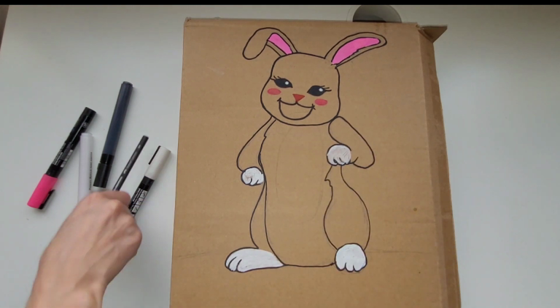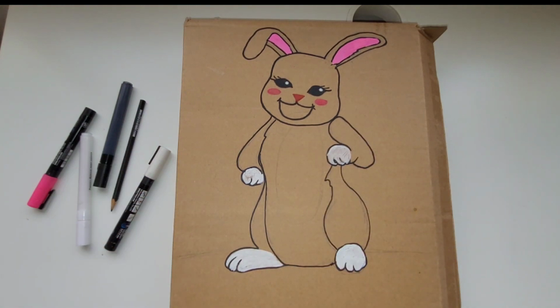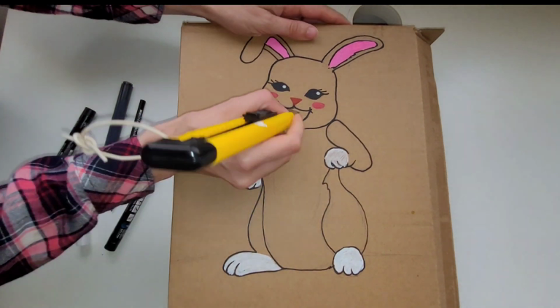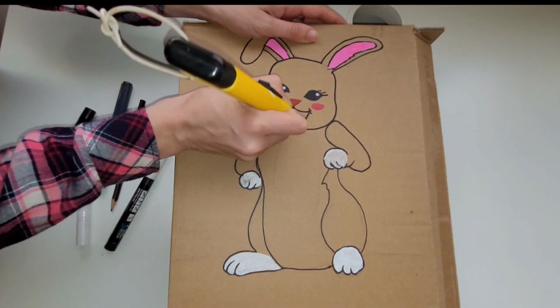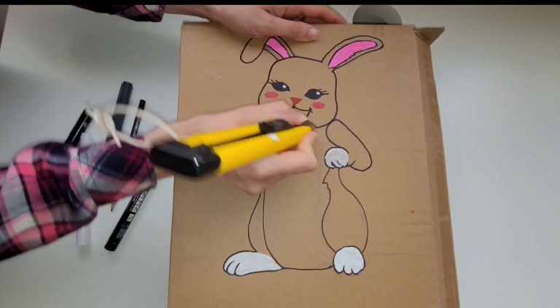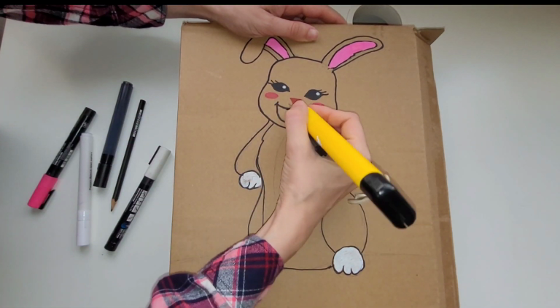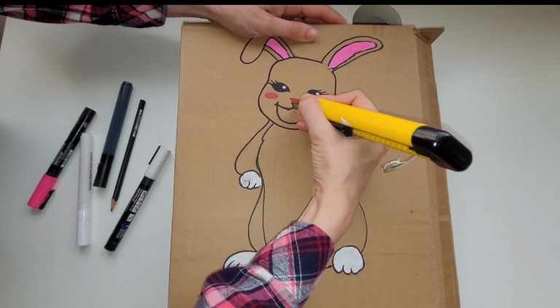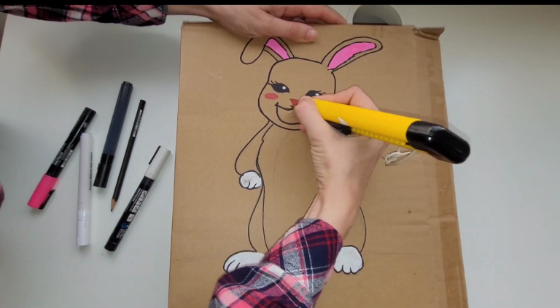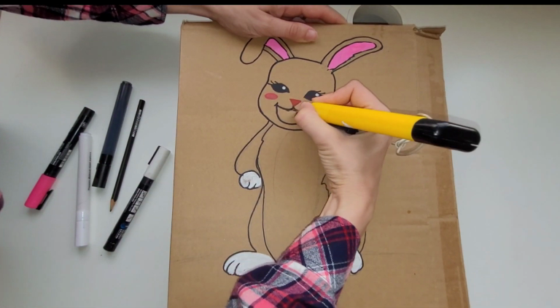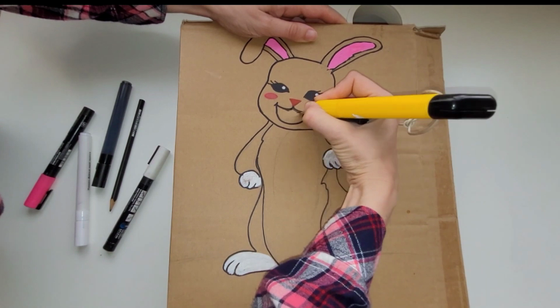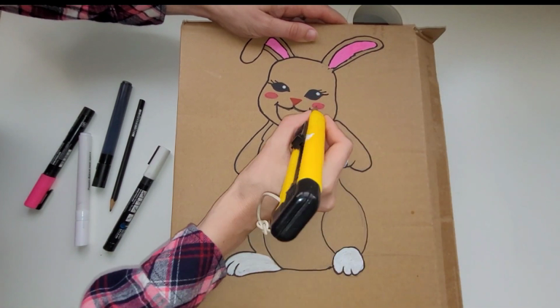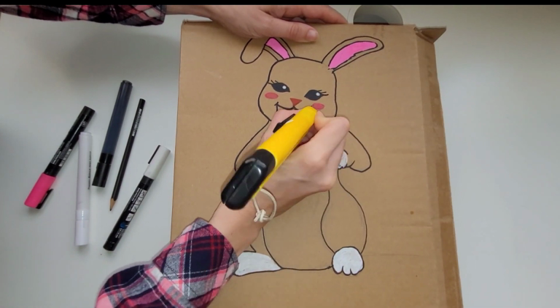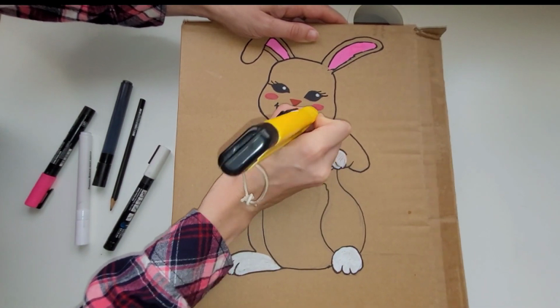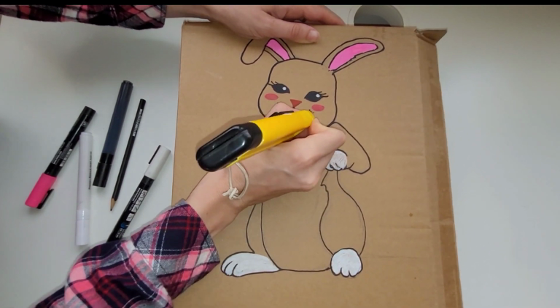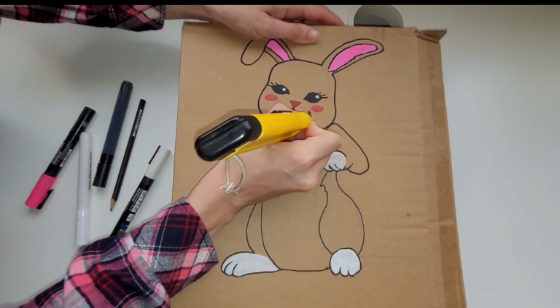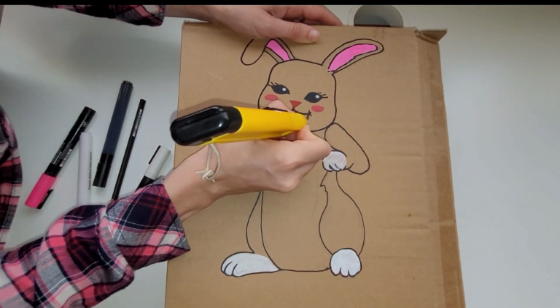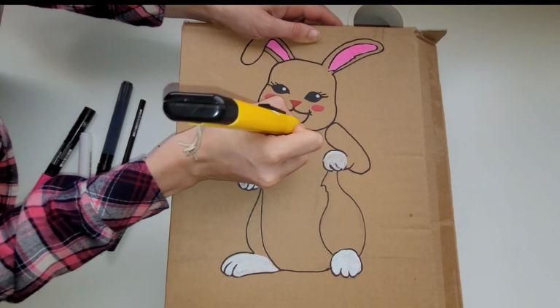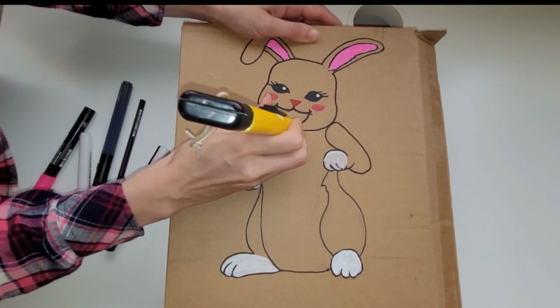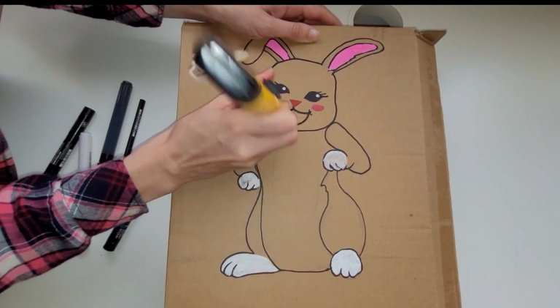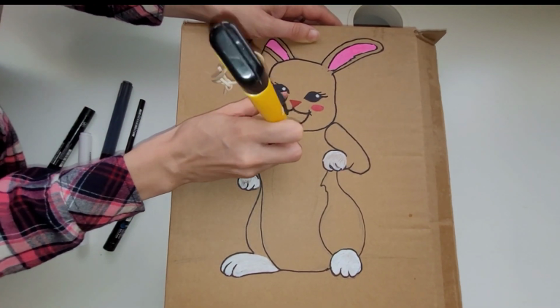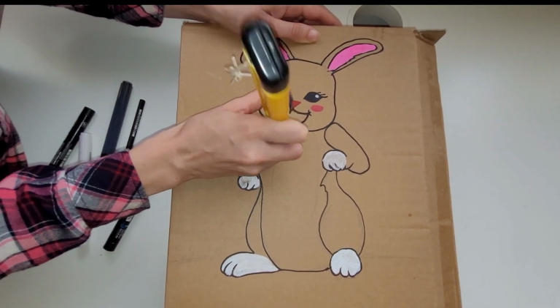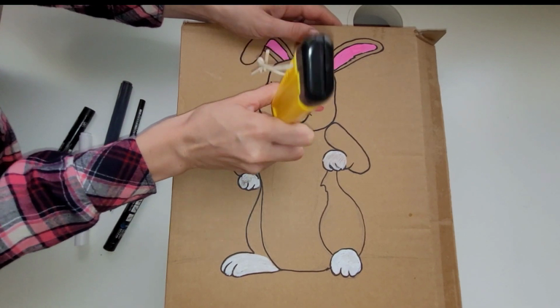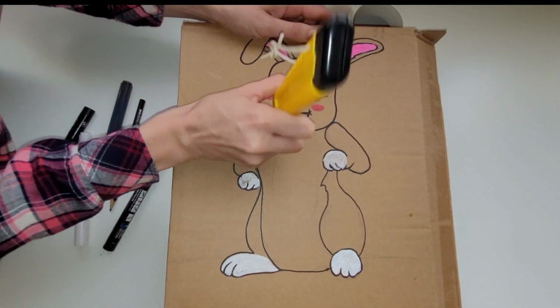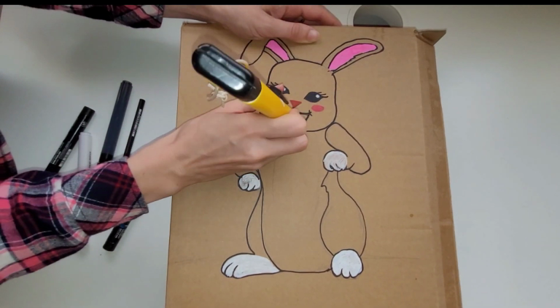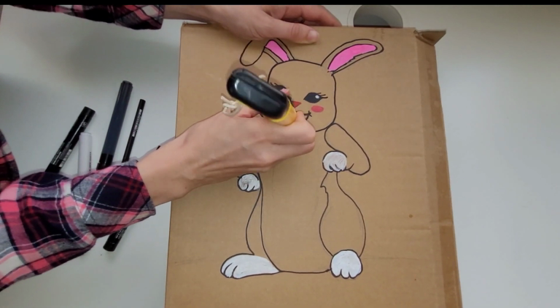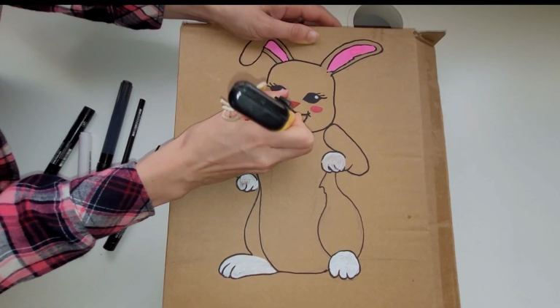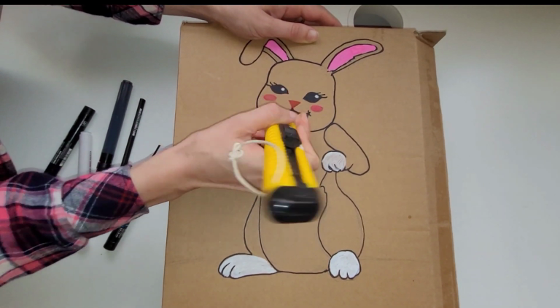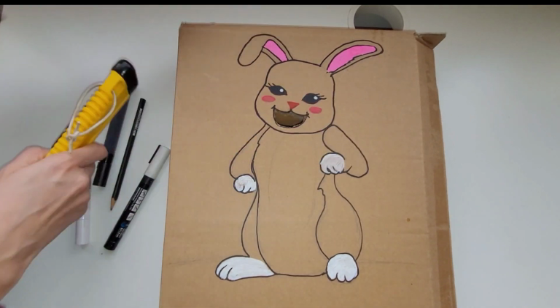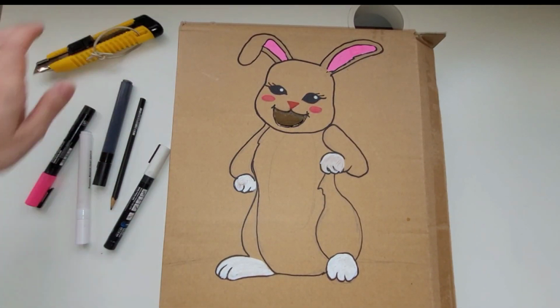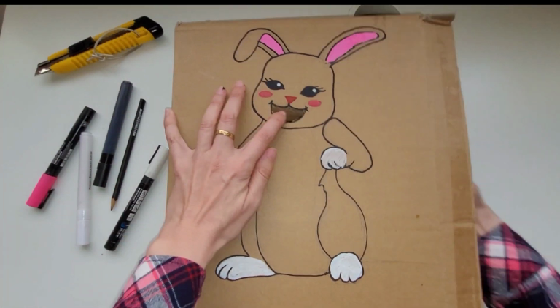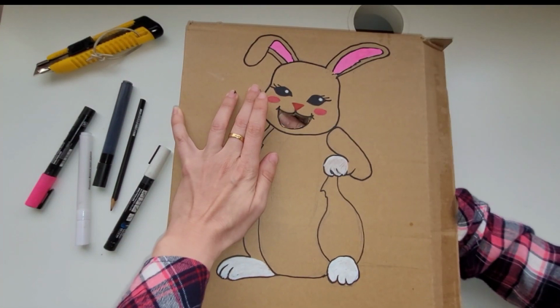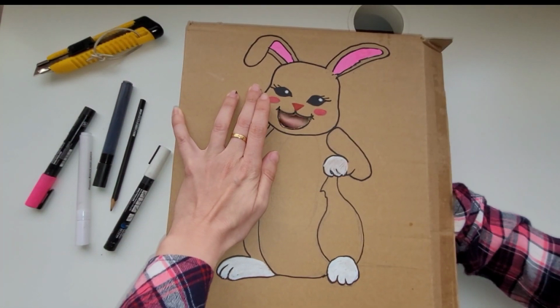After coloring in the rabbit, I'm going to mark the areas that I'm going to cut out. I'm going to cut out the mouth and a little circle in the stomach, so that the child can see the carrots that they are feeding the bunny.